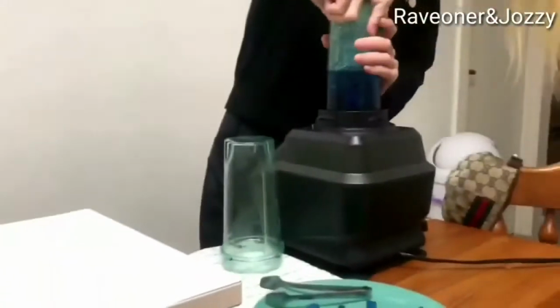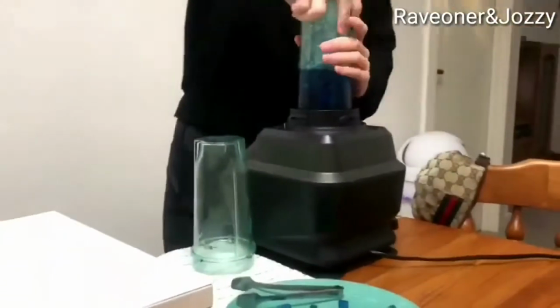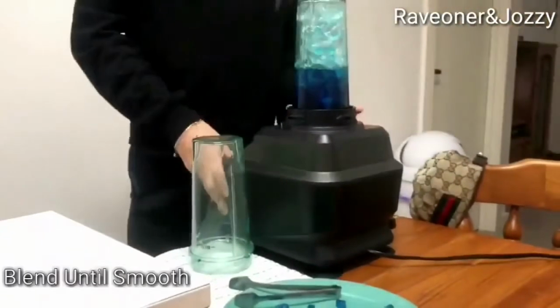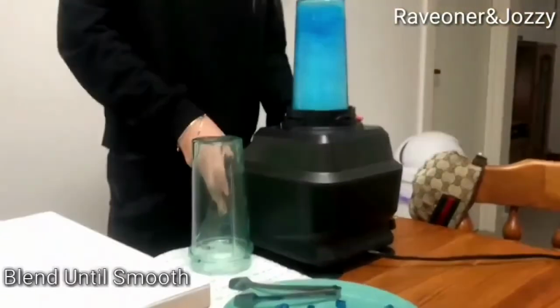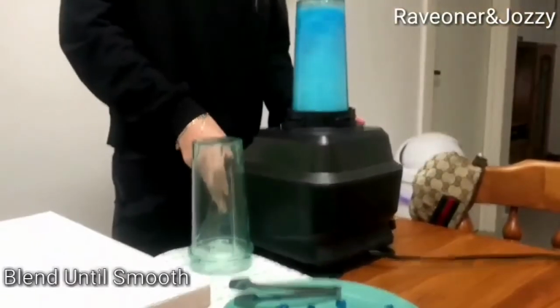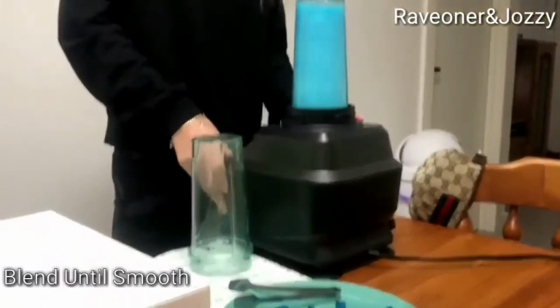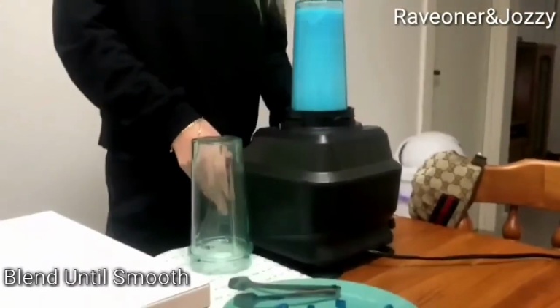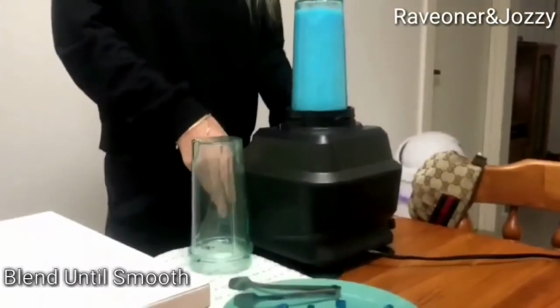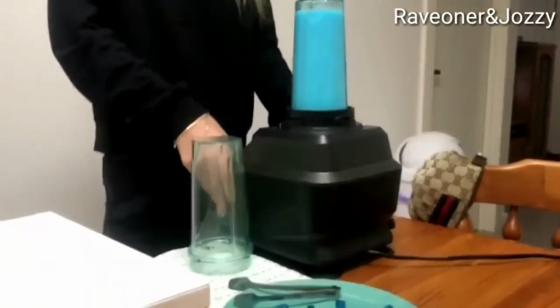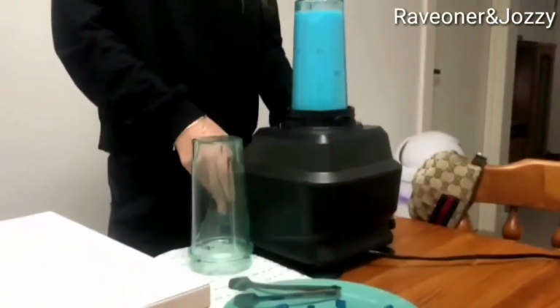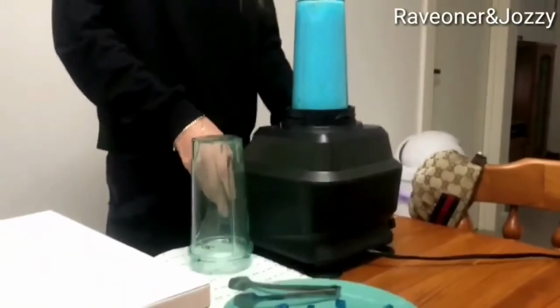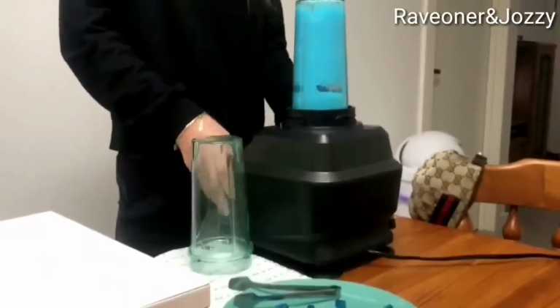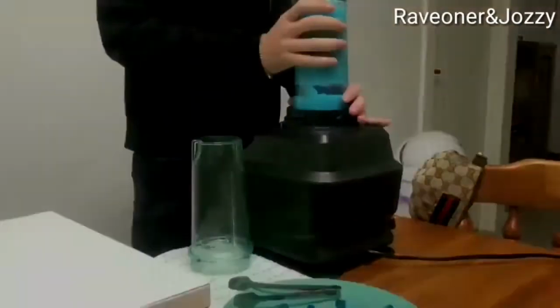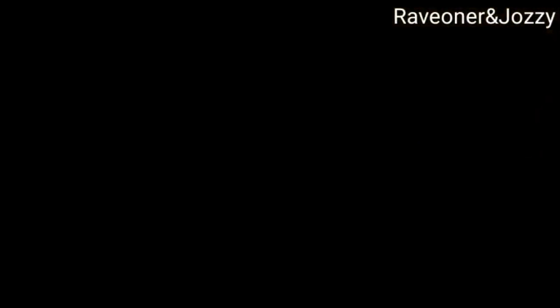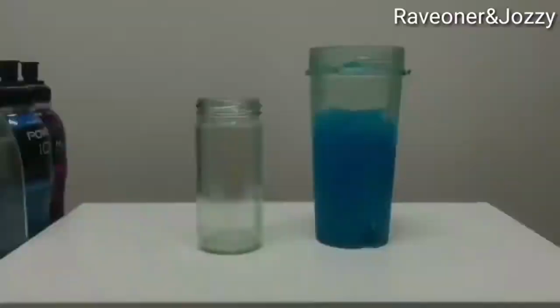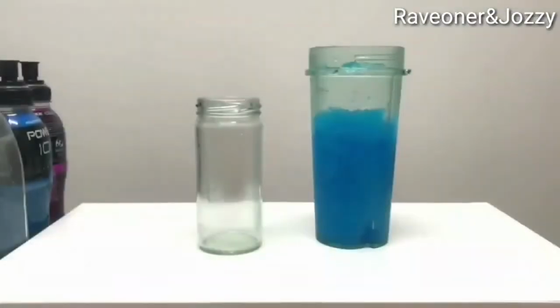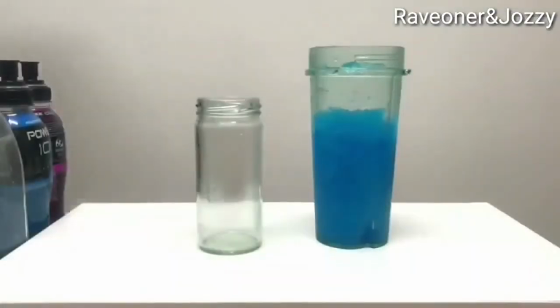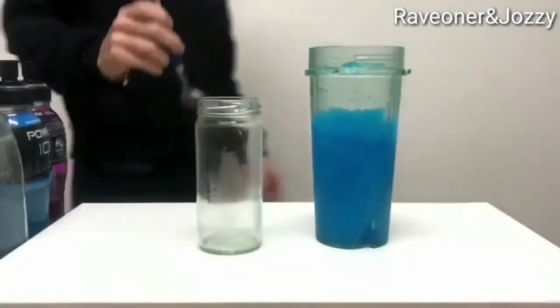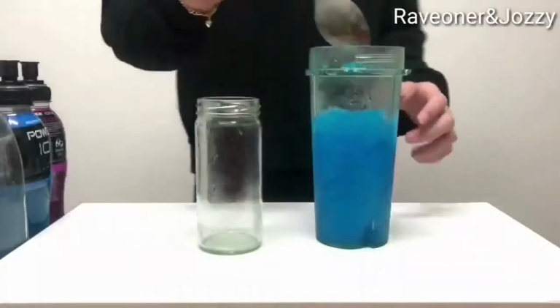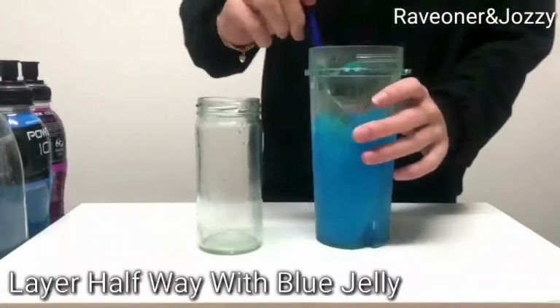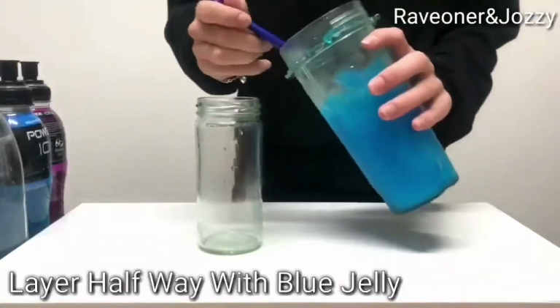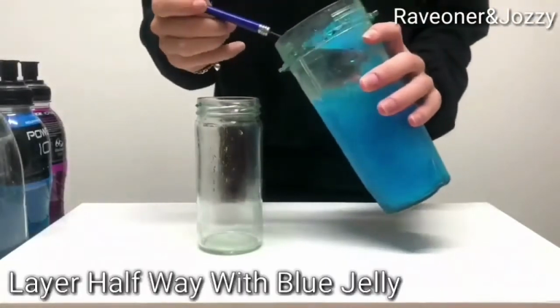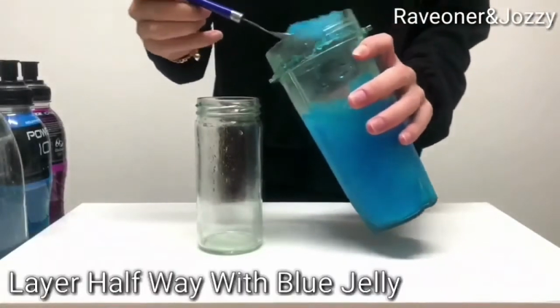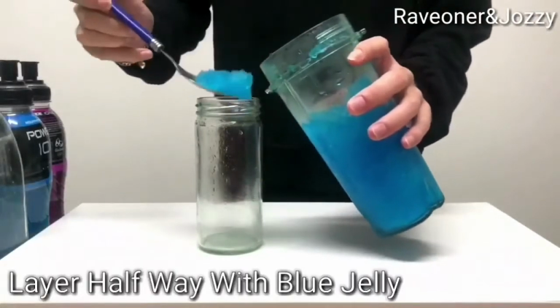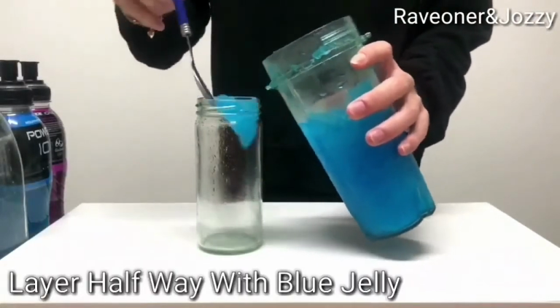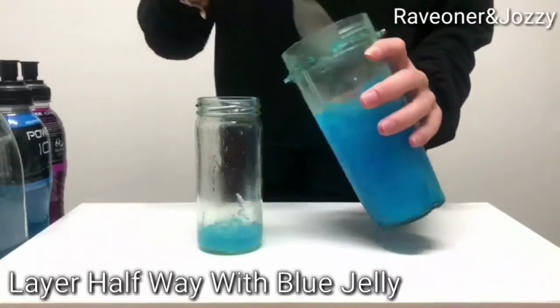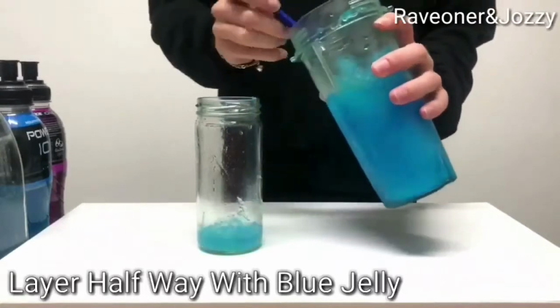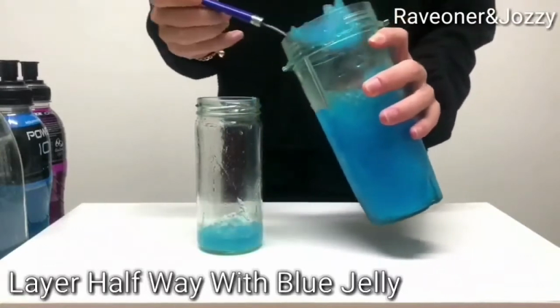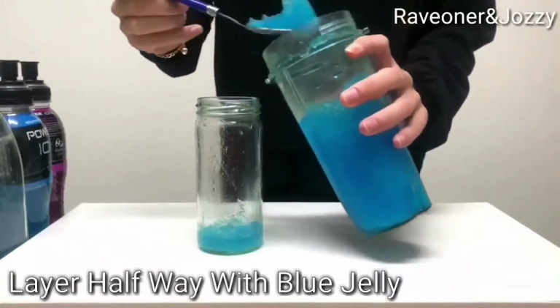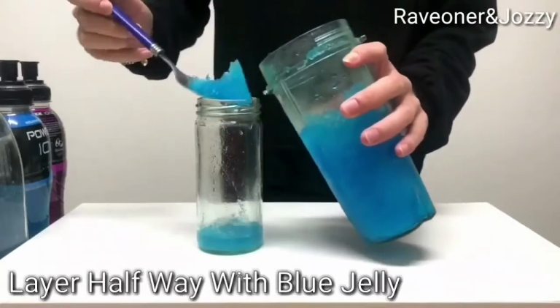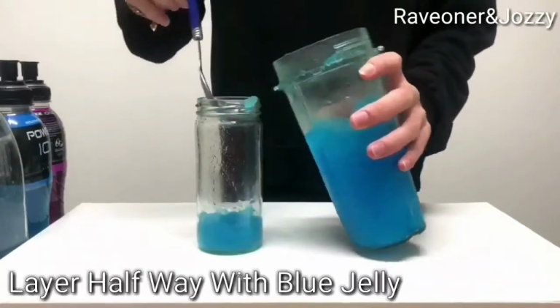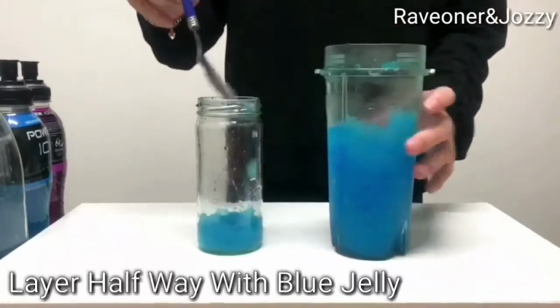Add a little bit of ice, then blend that until it's nice and smooth, and place it neatly into the glass.